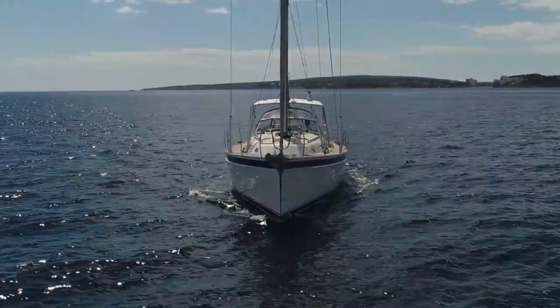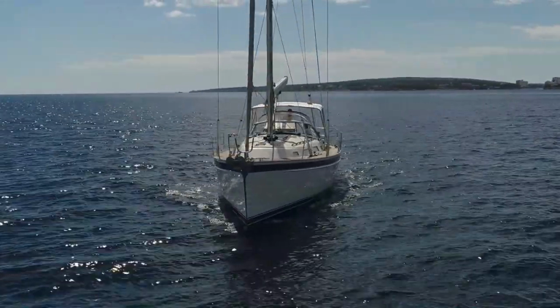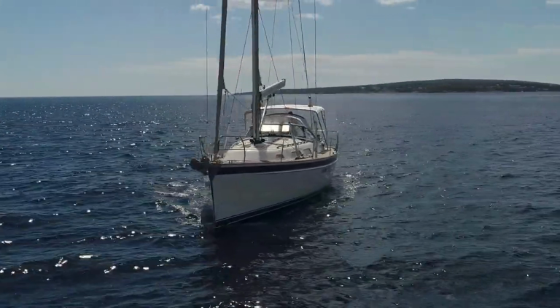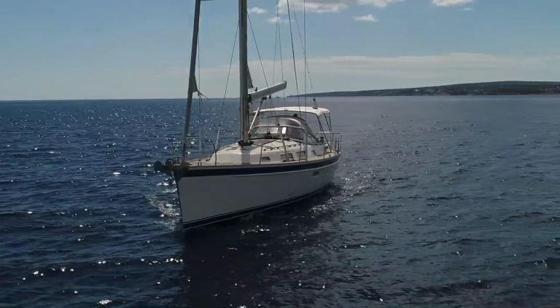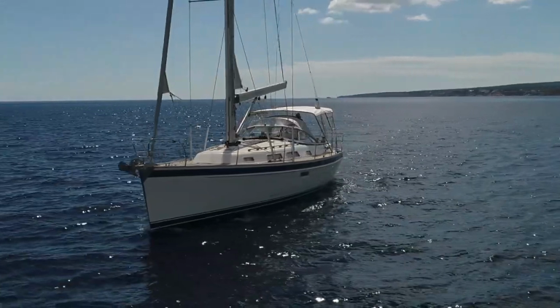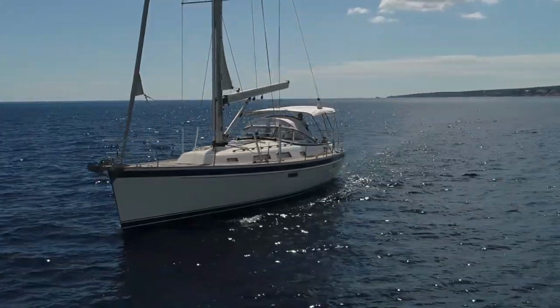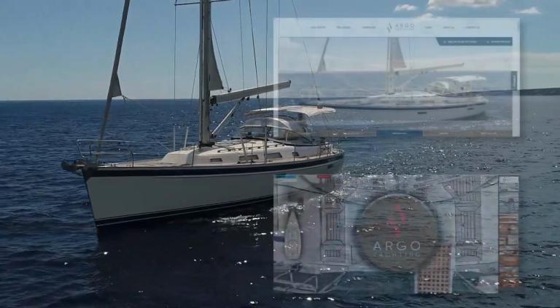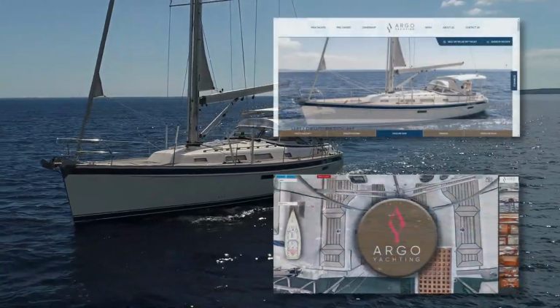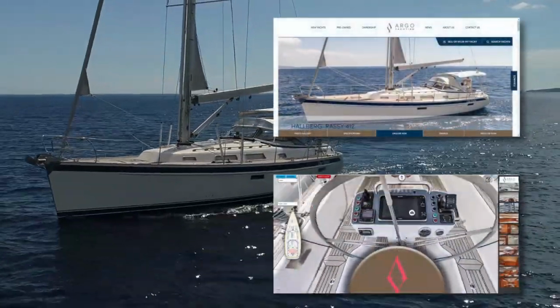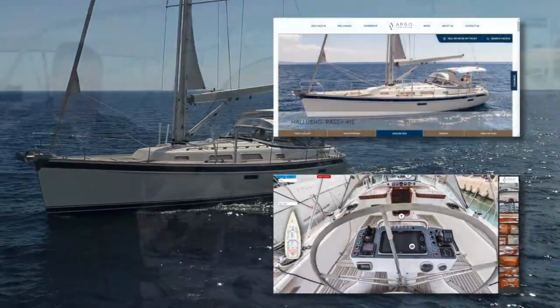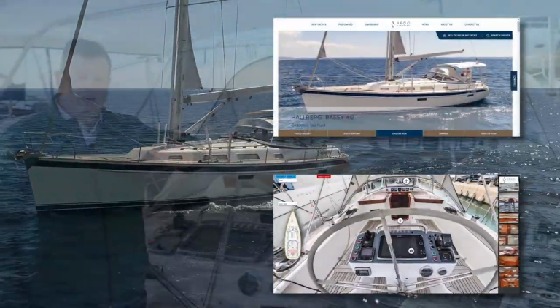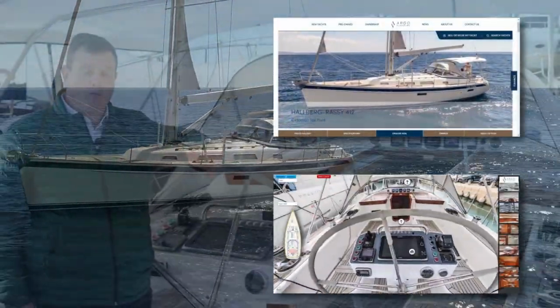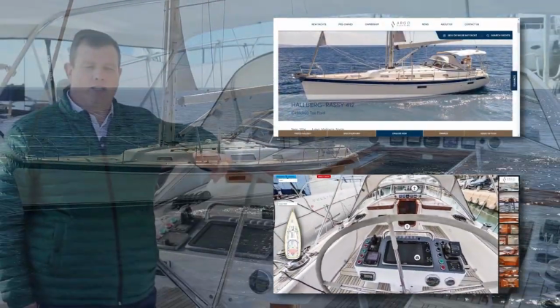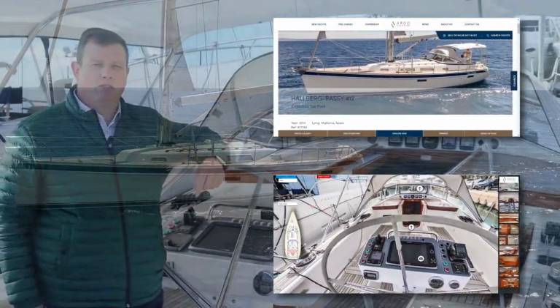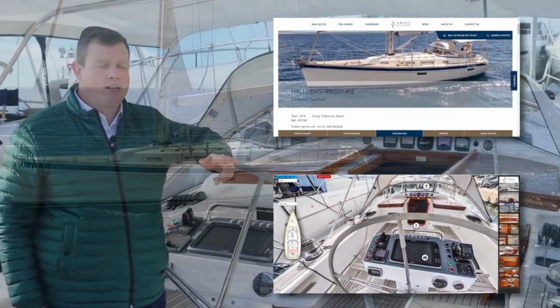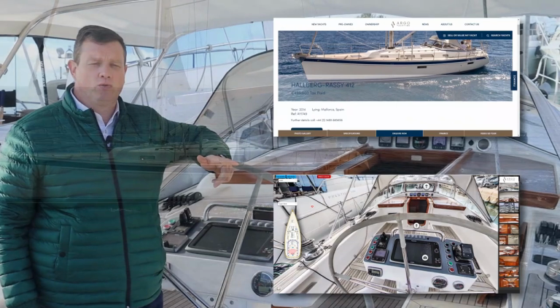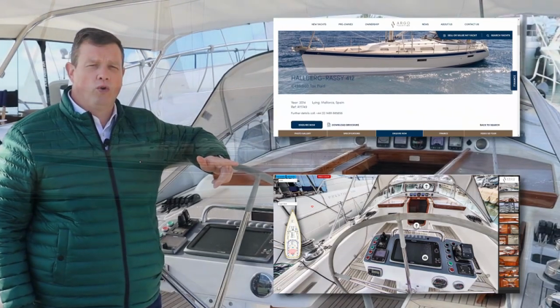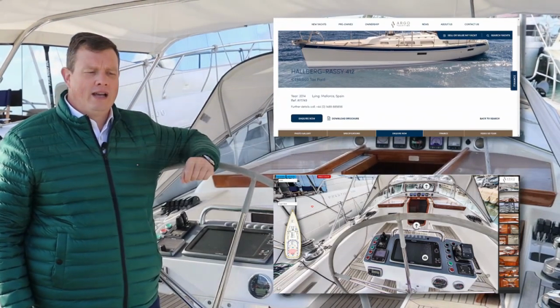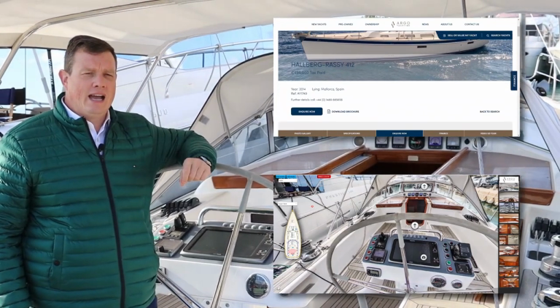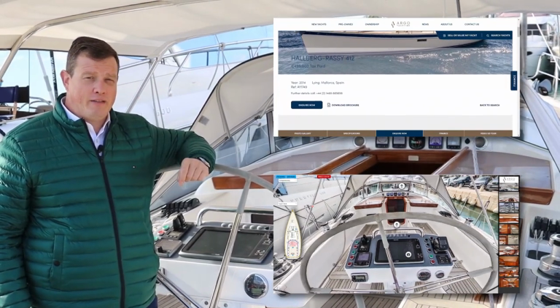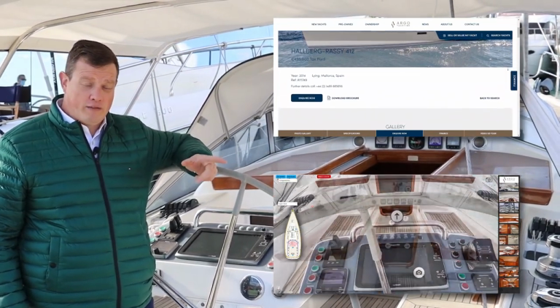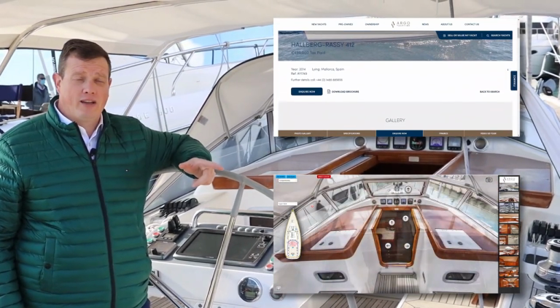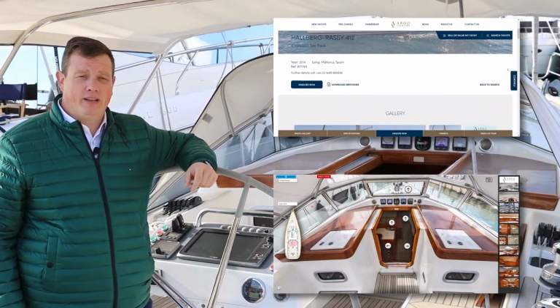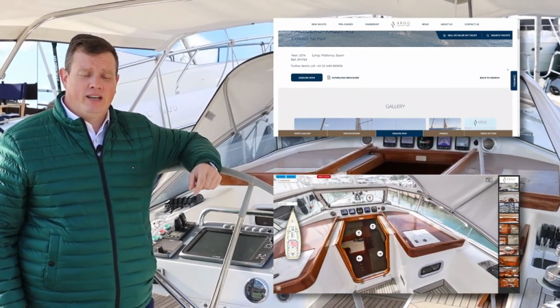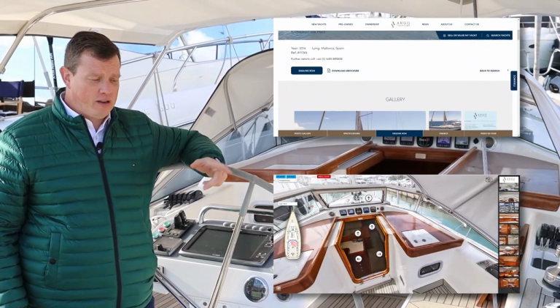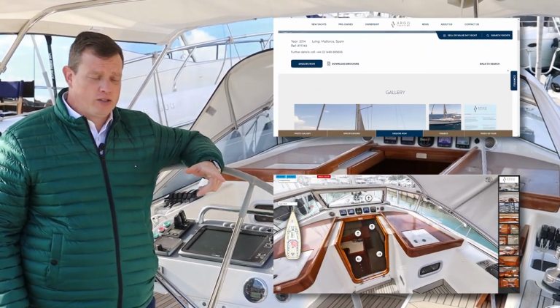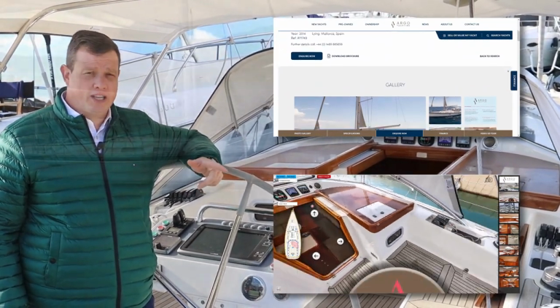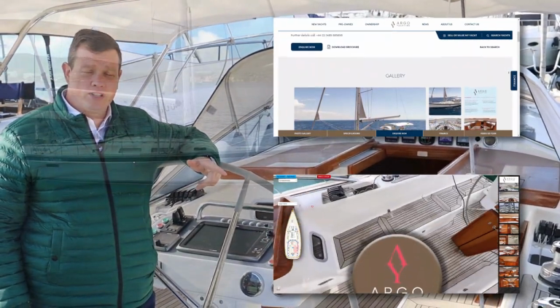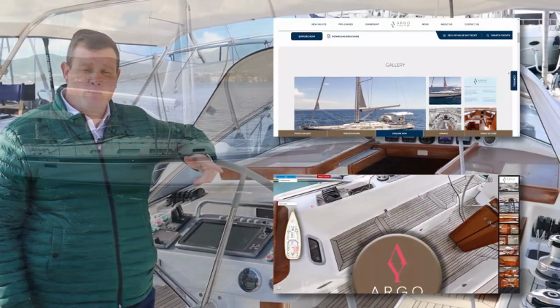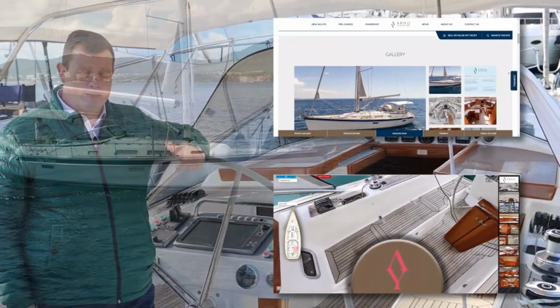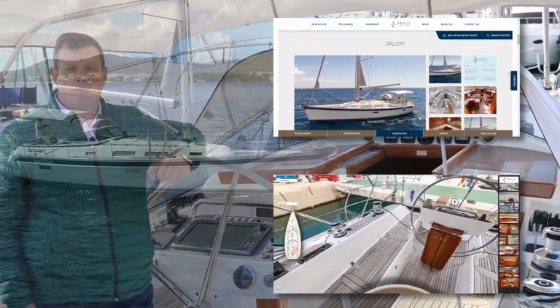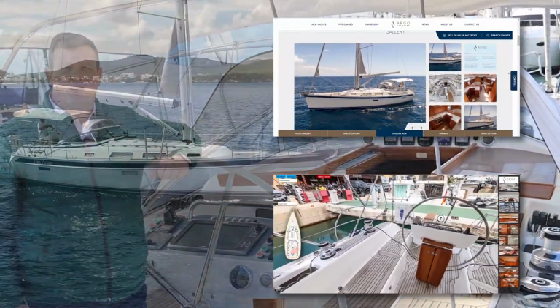Please visit our website, argoyachting.com, where you can get full boat details, a 3D virtual tour, and an online photo gallery. And if you like videos and want to see other ones like it, please subscribe to this channel.